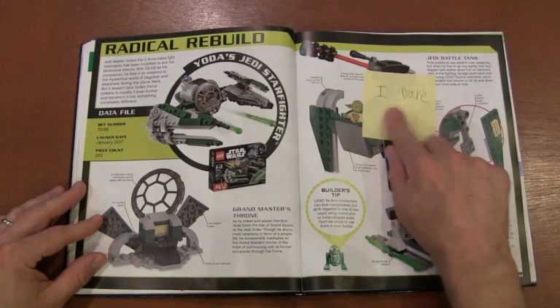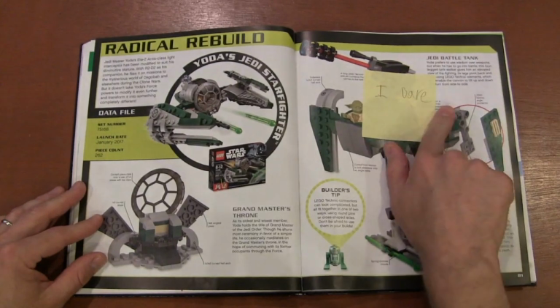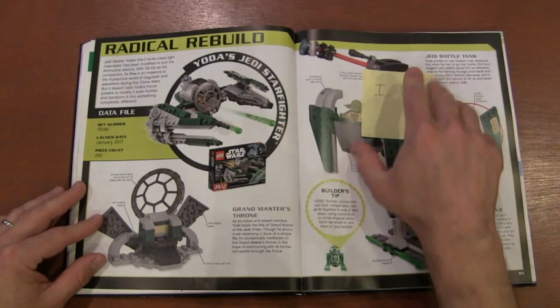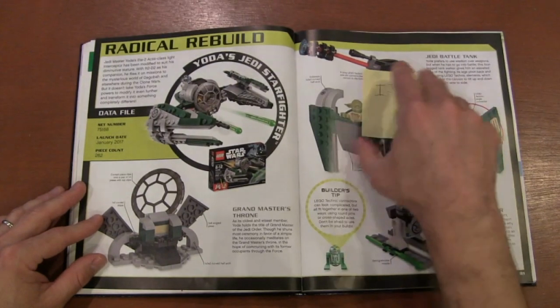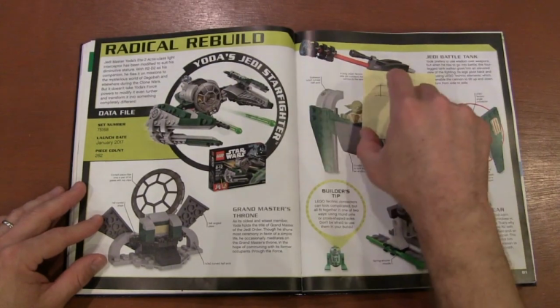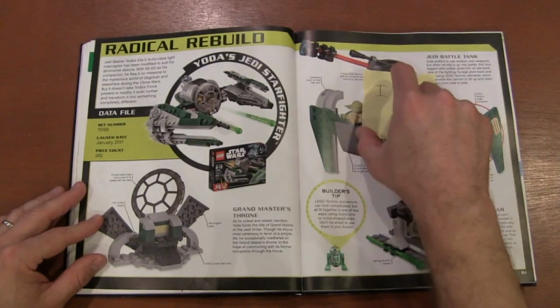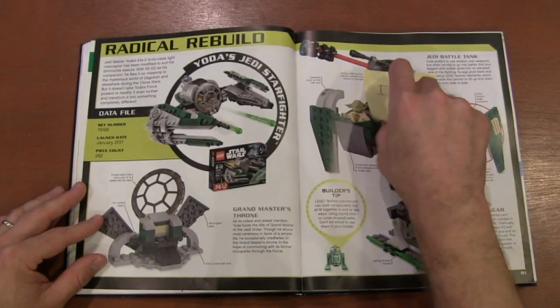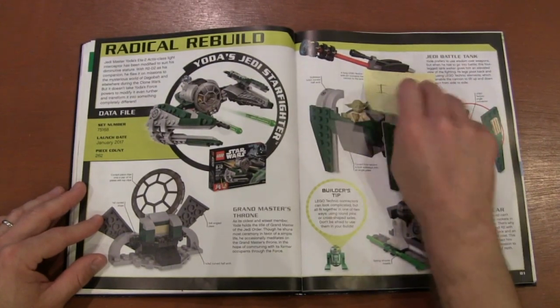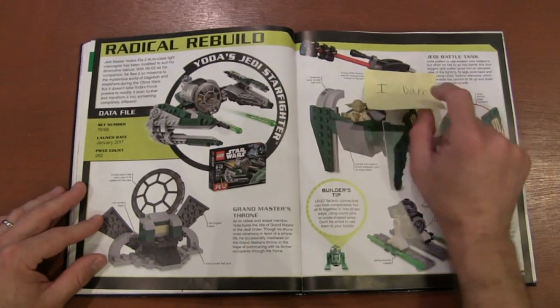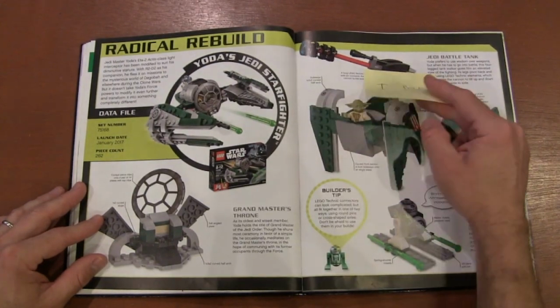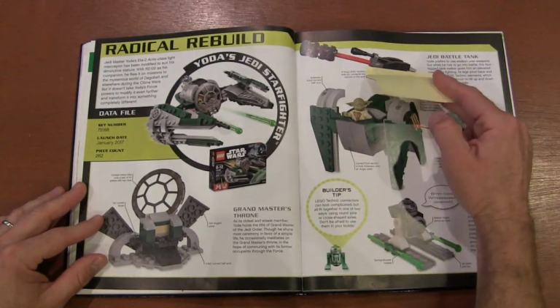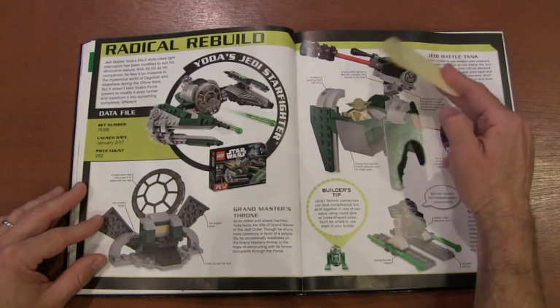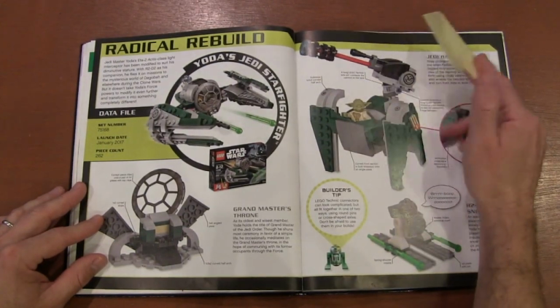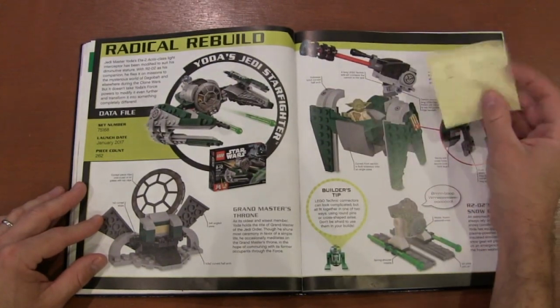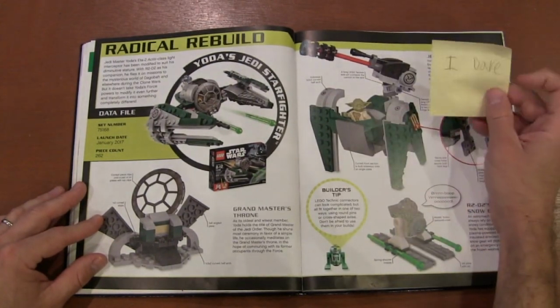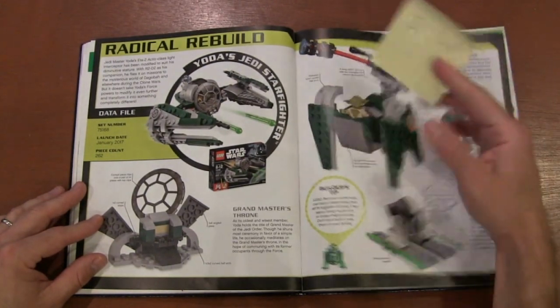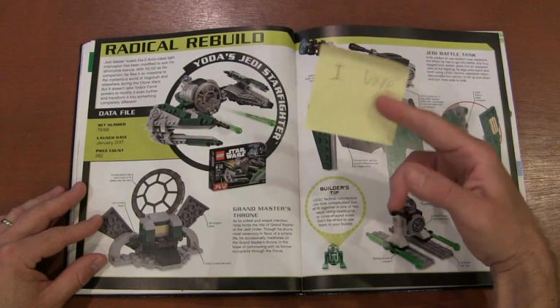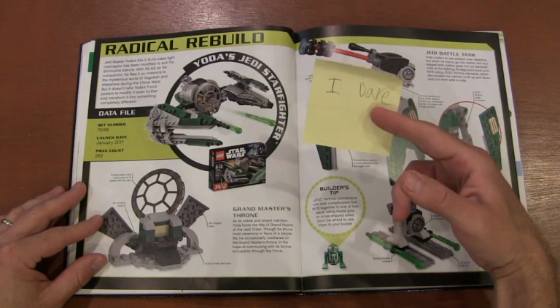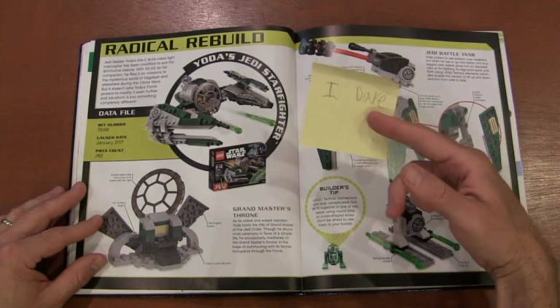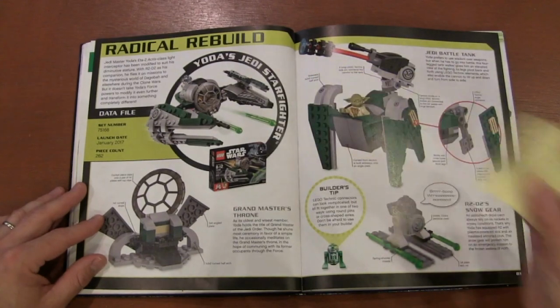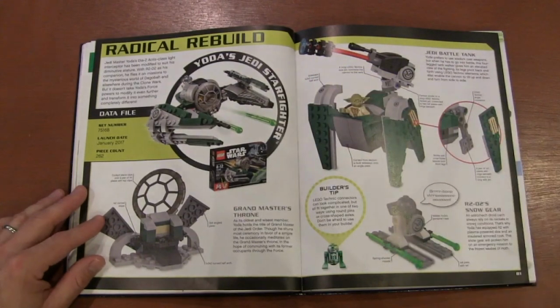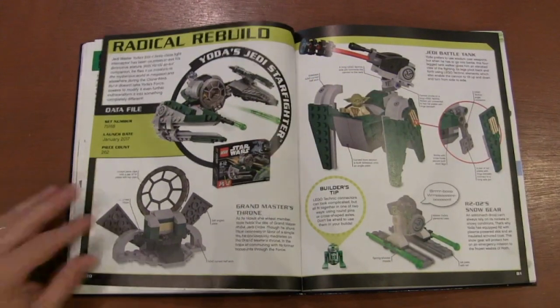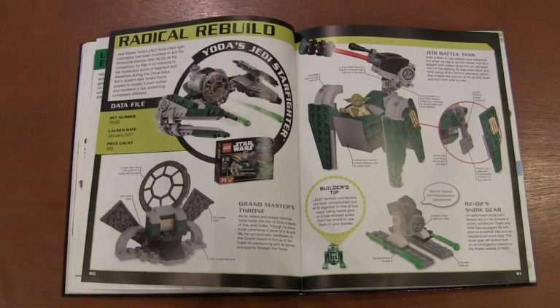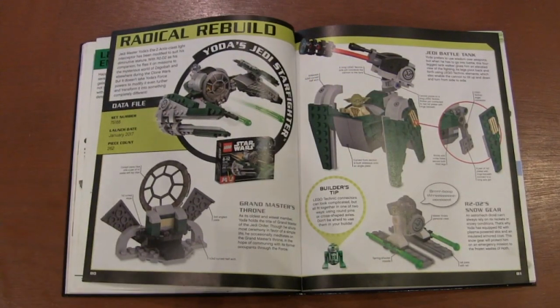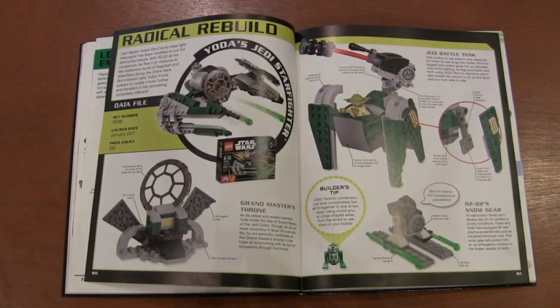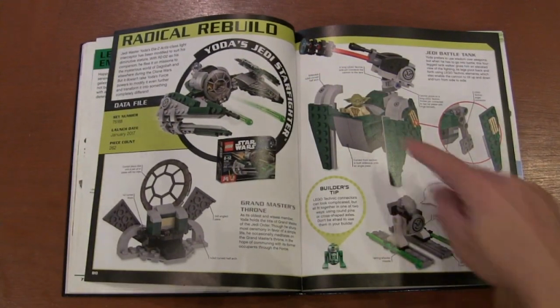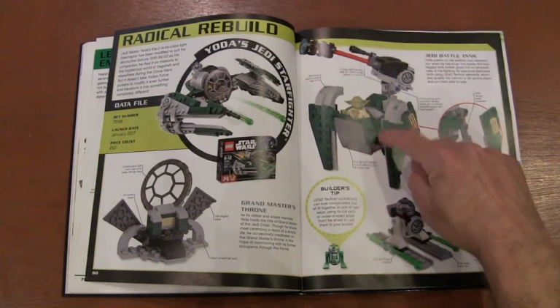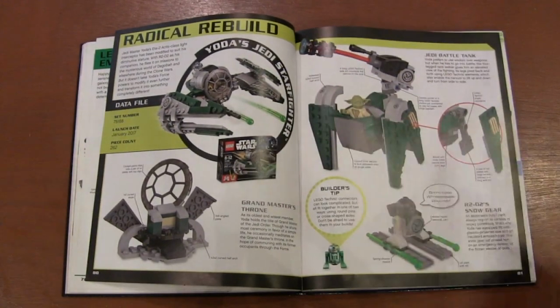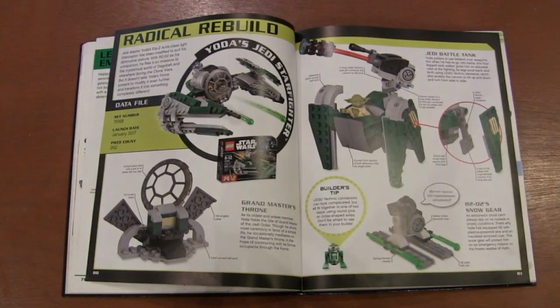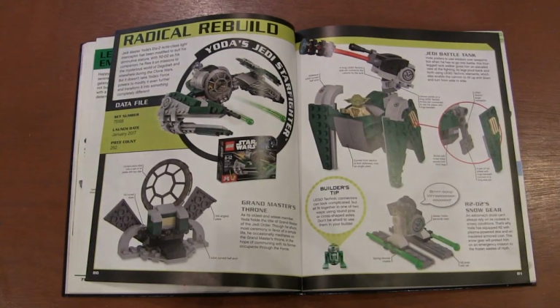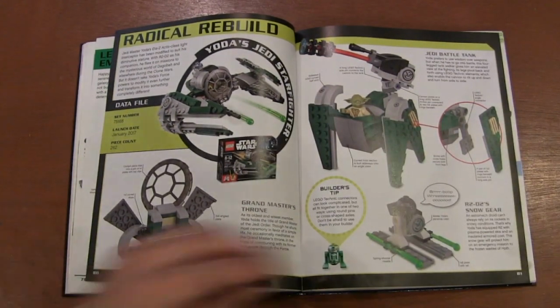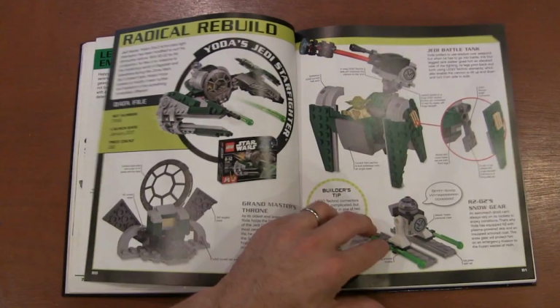I dare — actually, my kids, Builder Kitty and Builder Monkey, went through this book and gave me a little 'I dare you to build these things.' So I guess they want me to build this. I have to remember that.